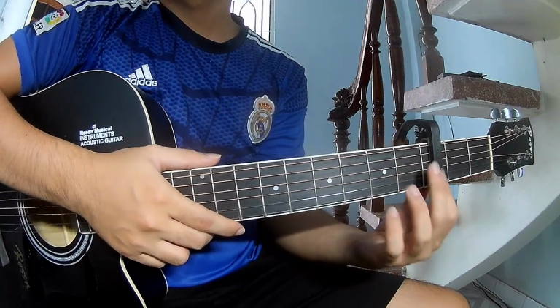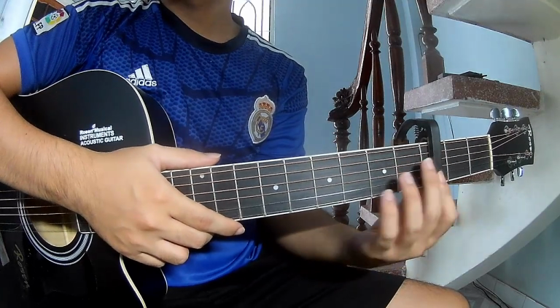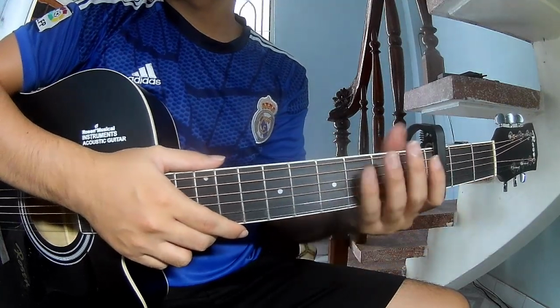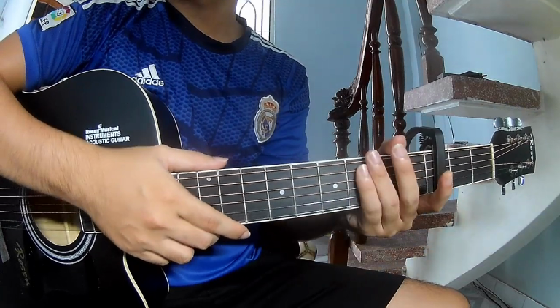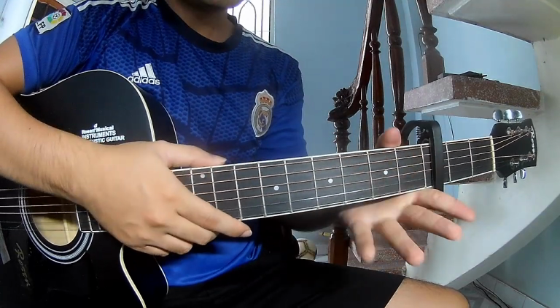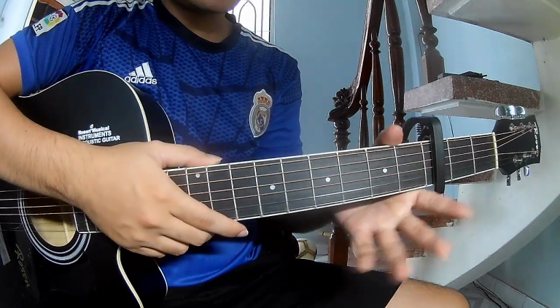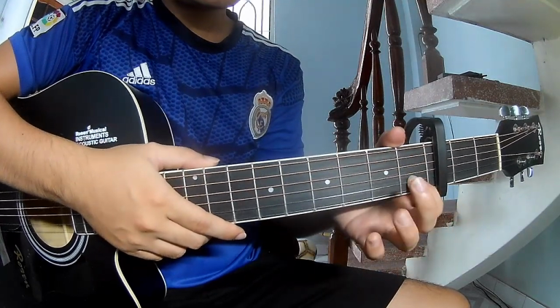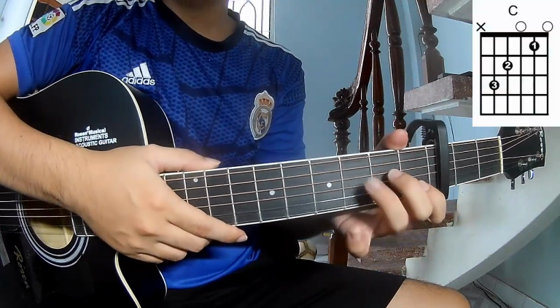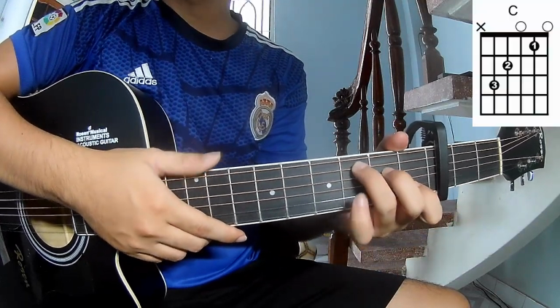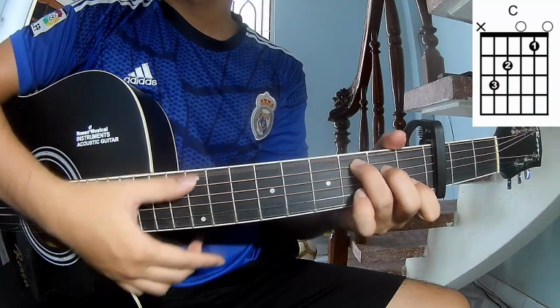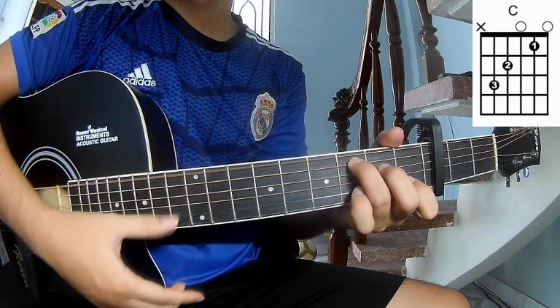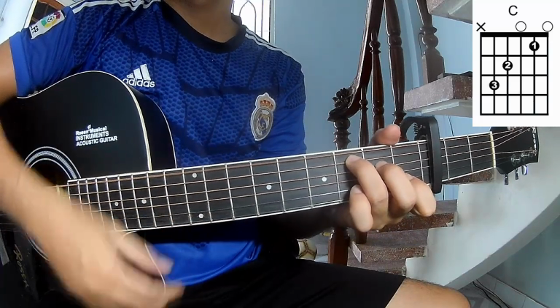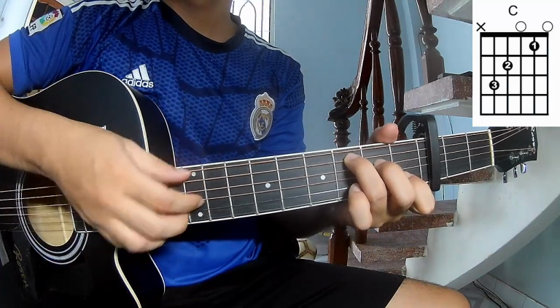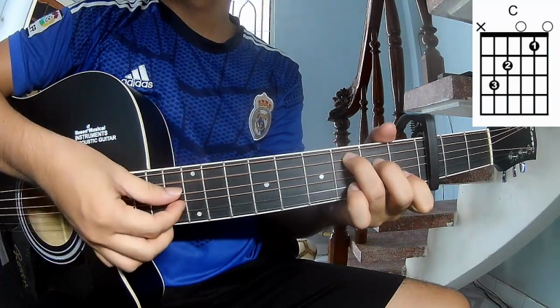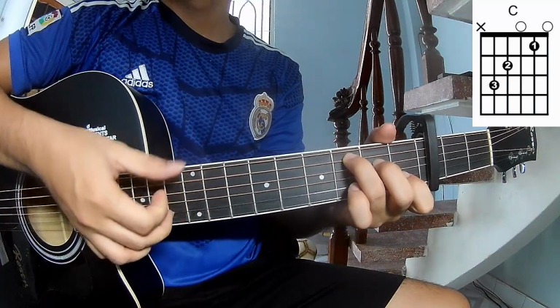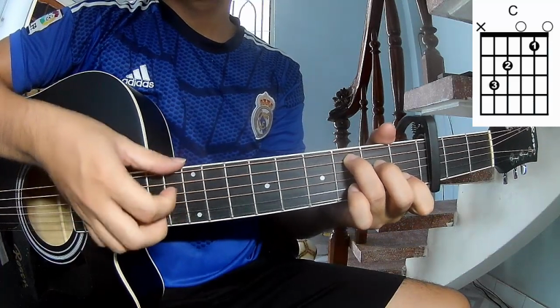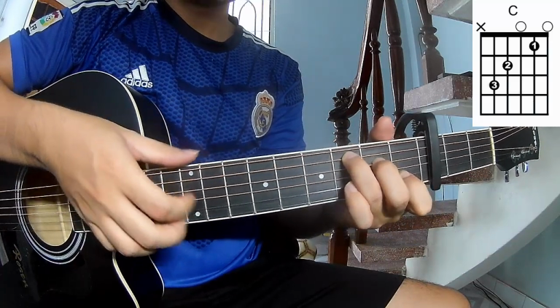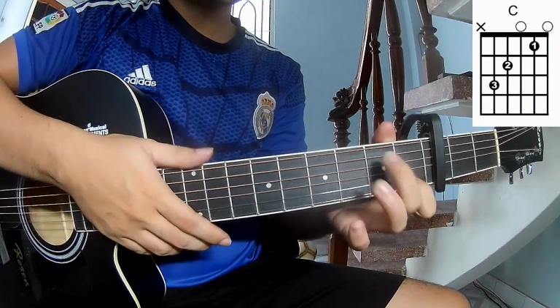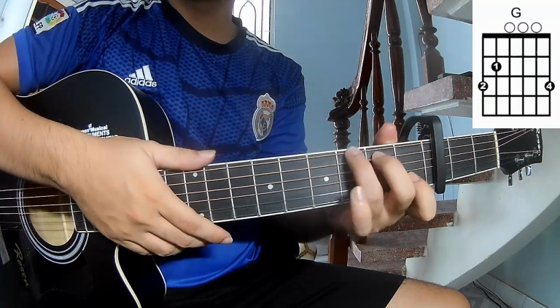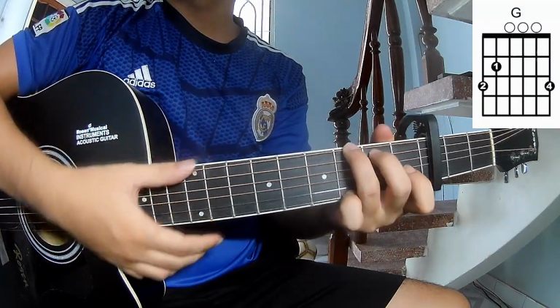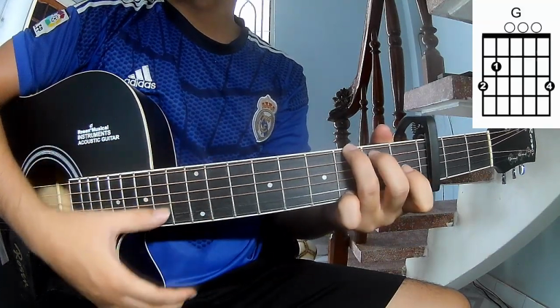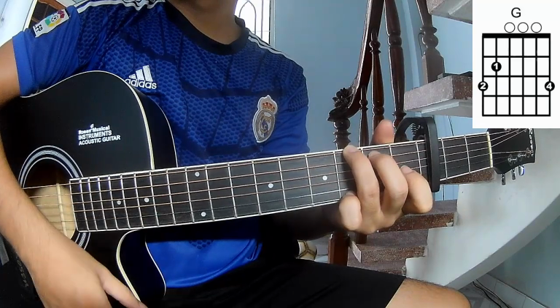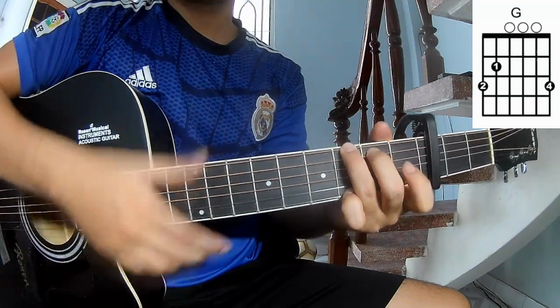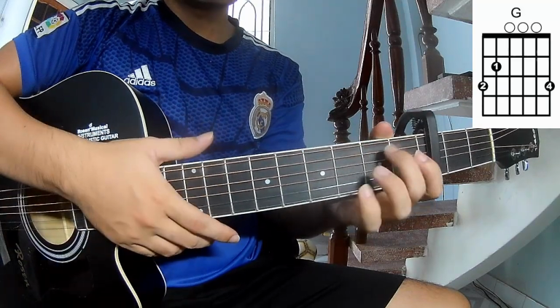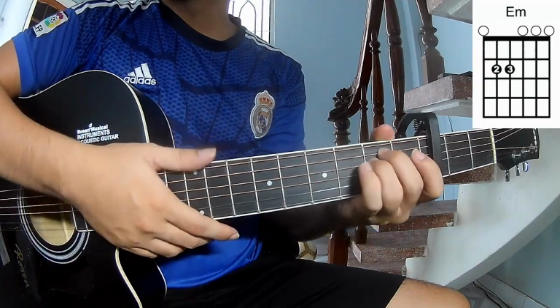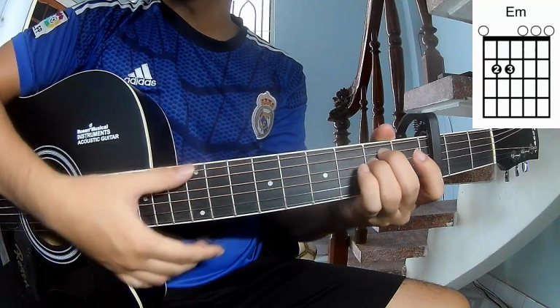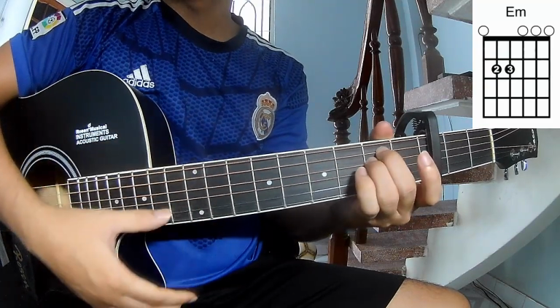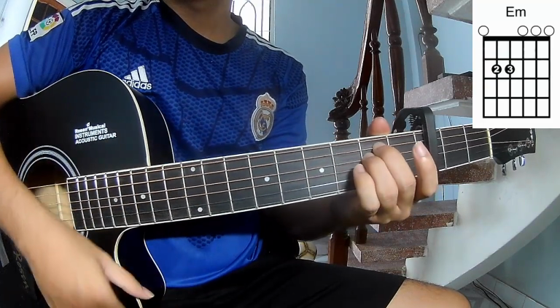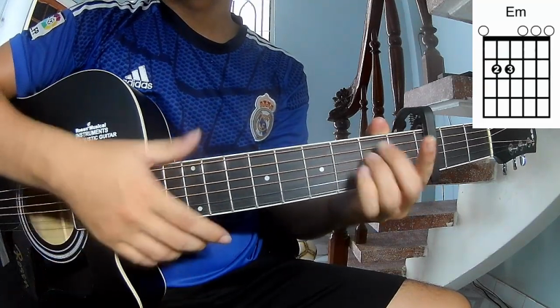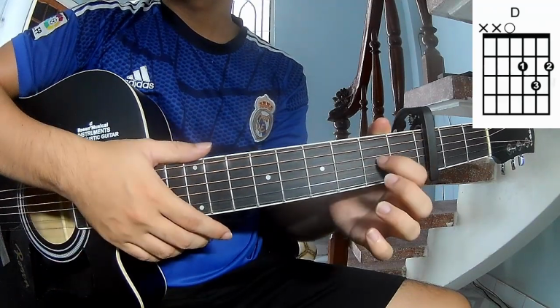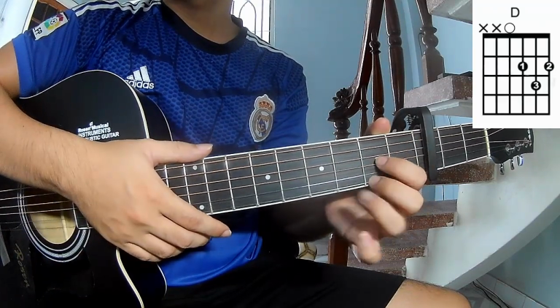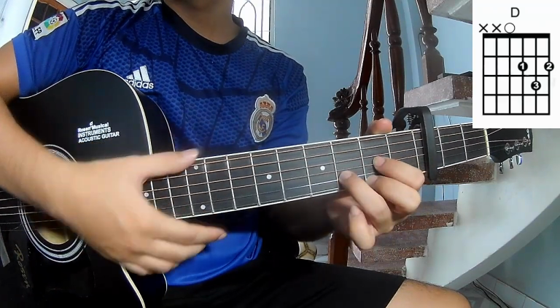The chords in this song are C, G, Em, and D.